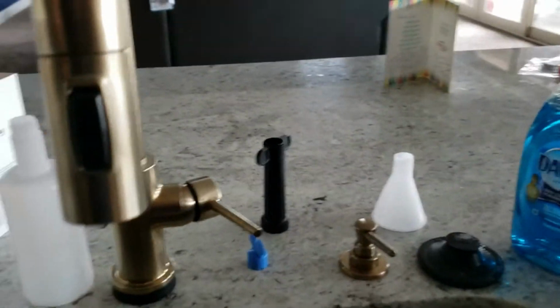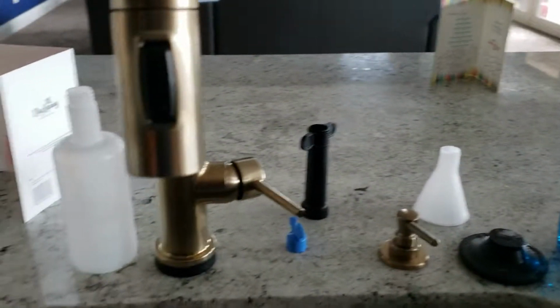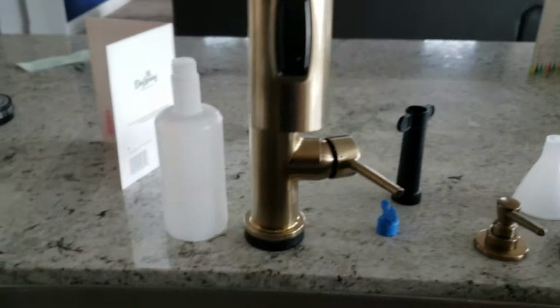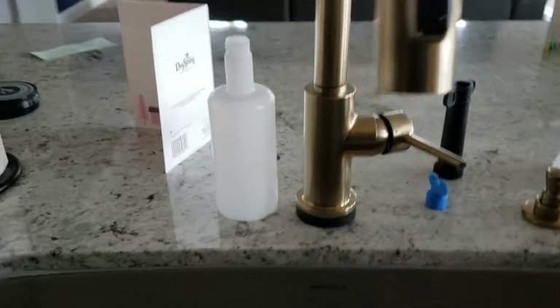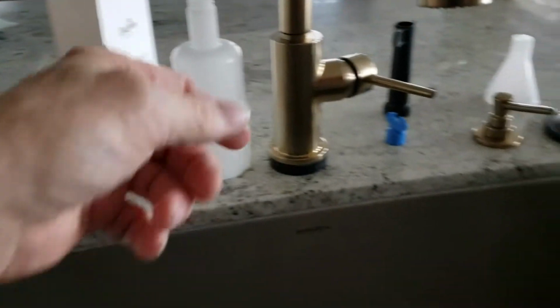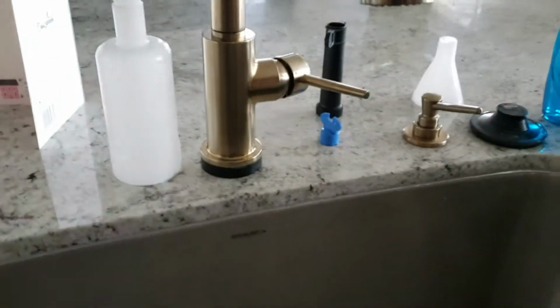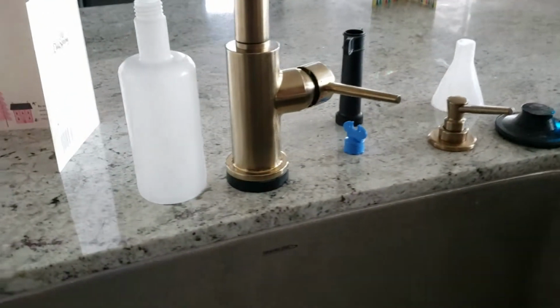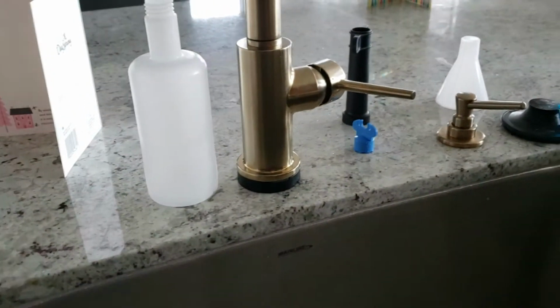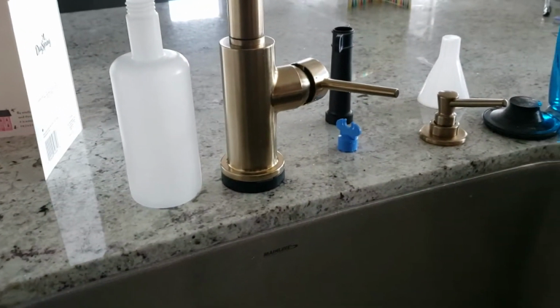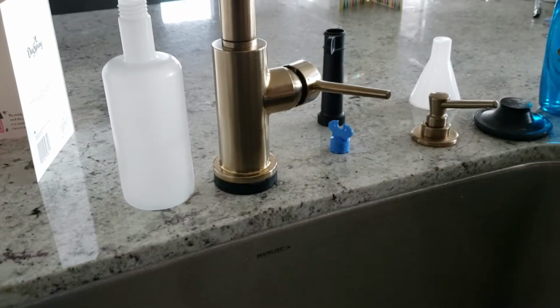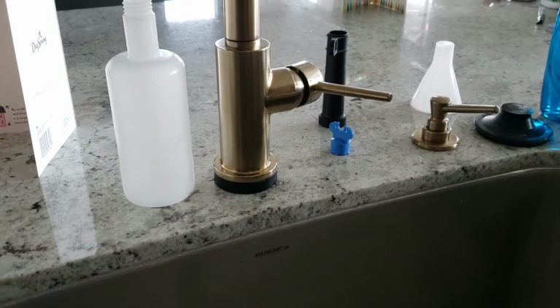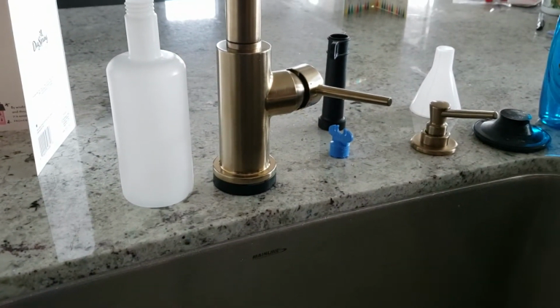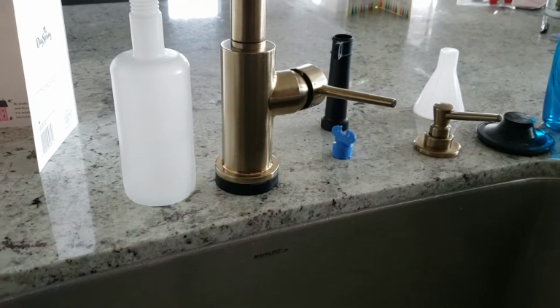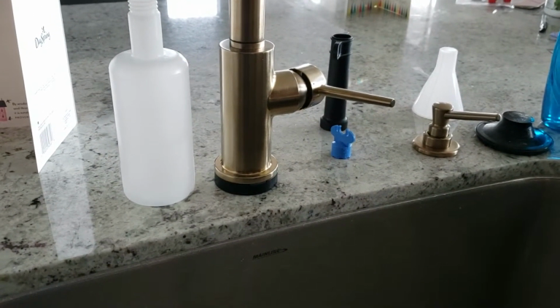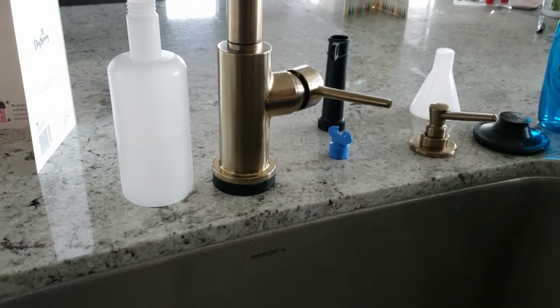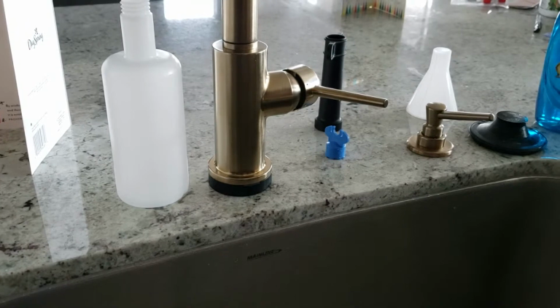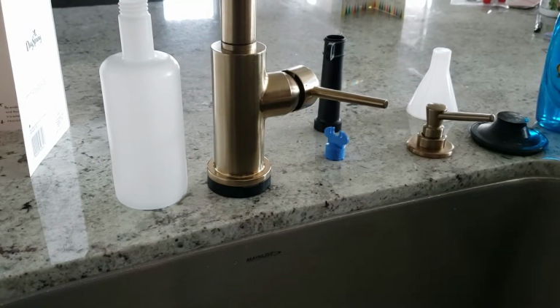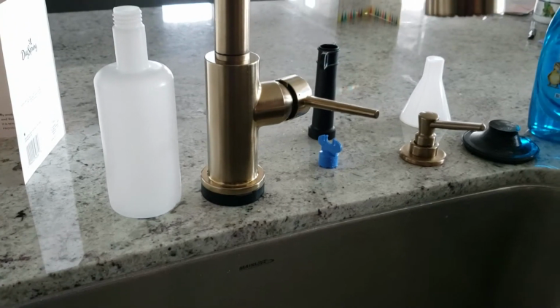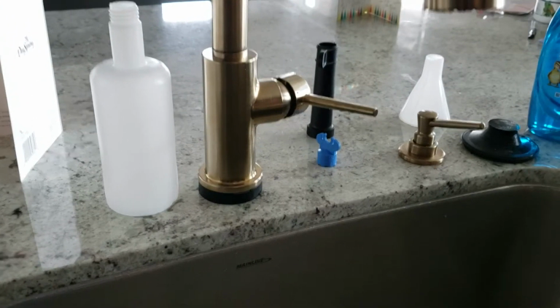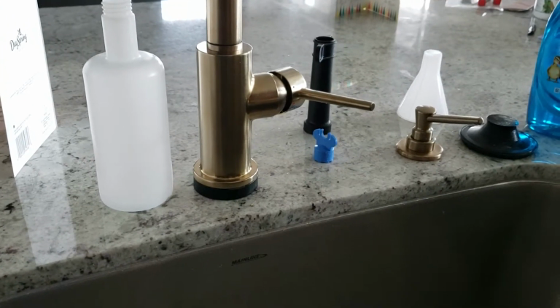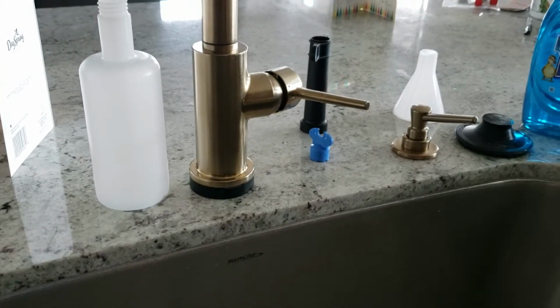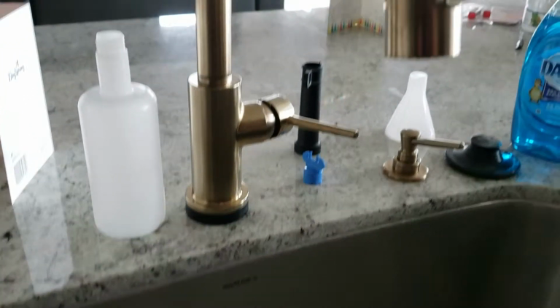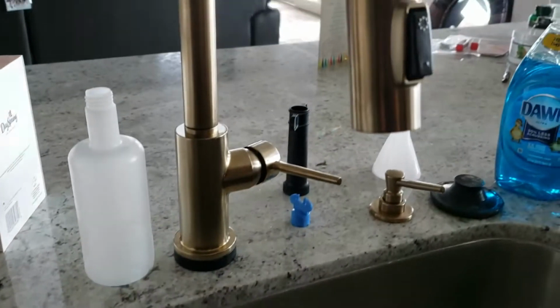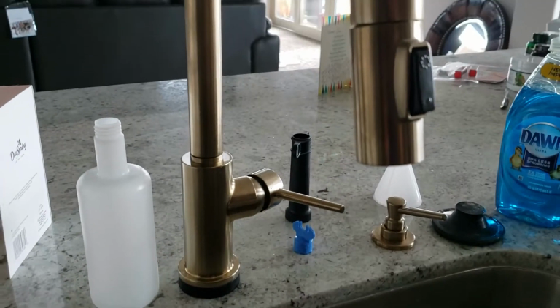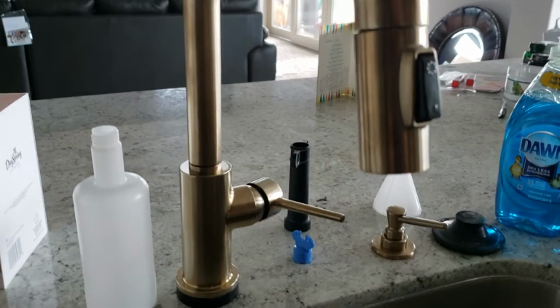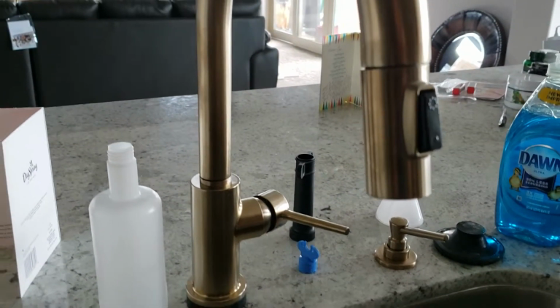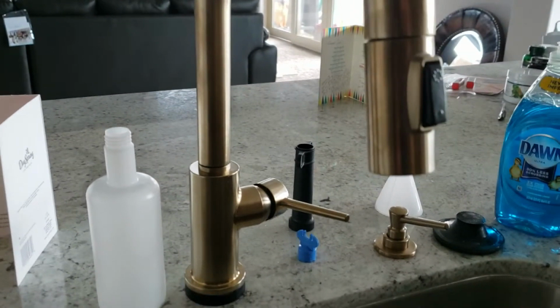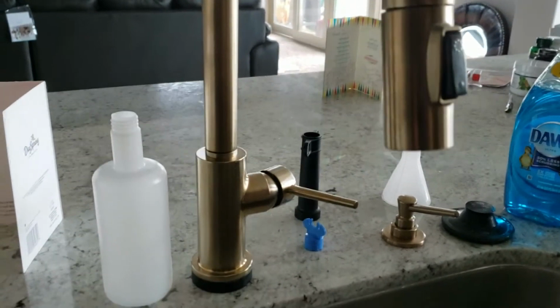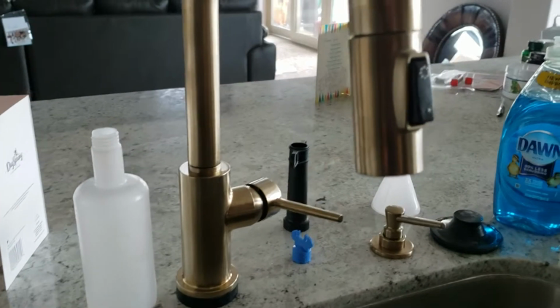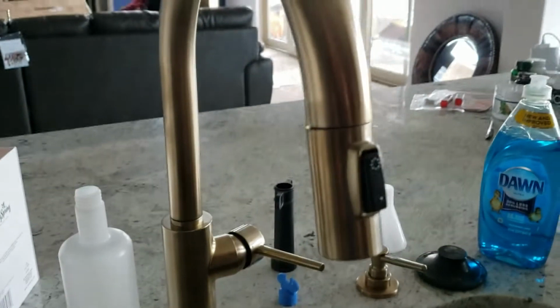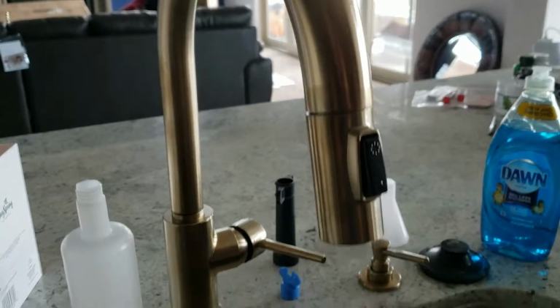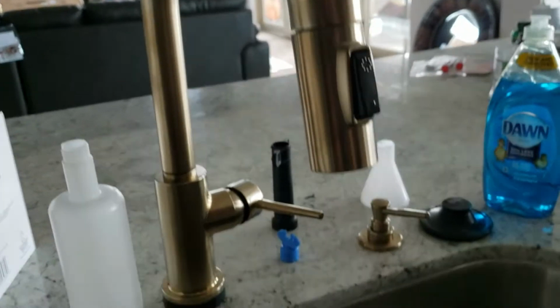The faucet is mounted and pretty secure. They have a good mounting system from Delta — it's got a bracket and a couple of stainless steel screws, so it mounts real securely. We use Delta, Kohler, Moen — these are top of the line faucets.